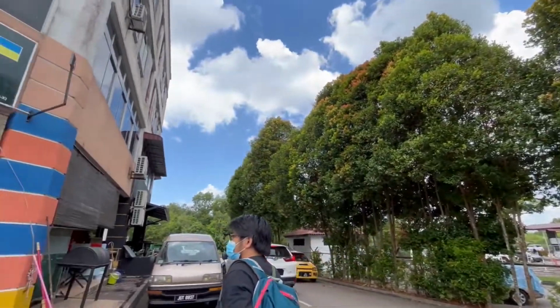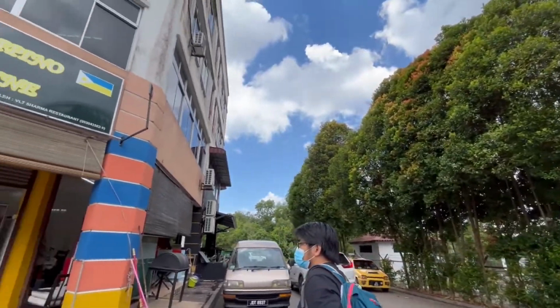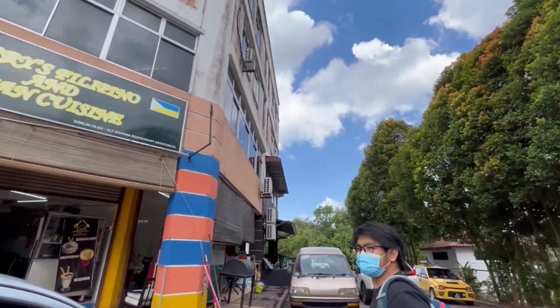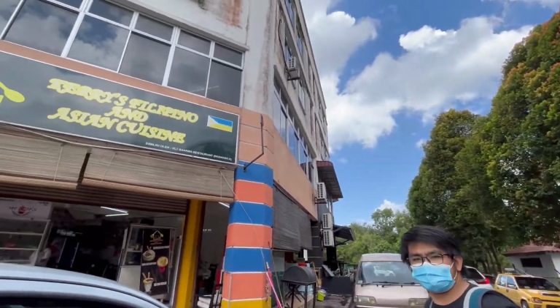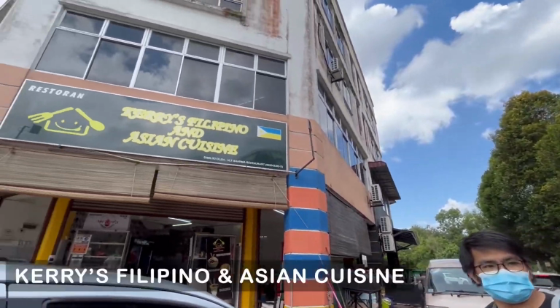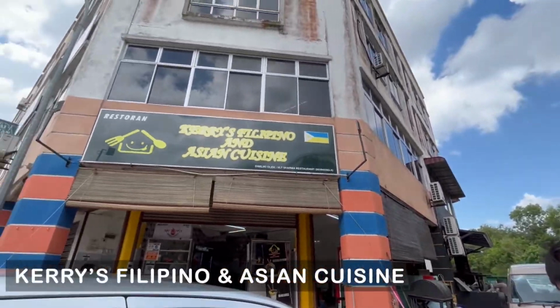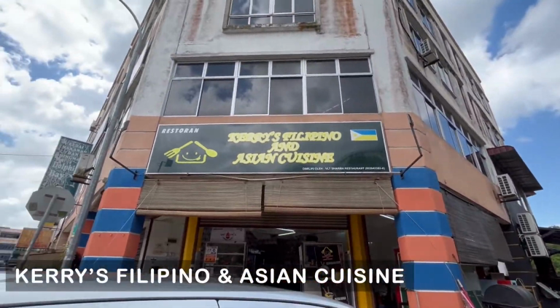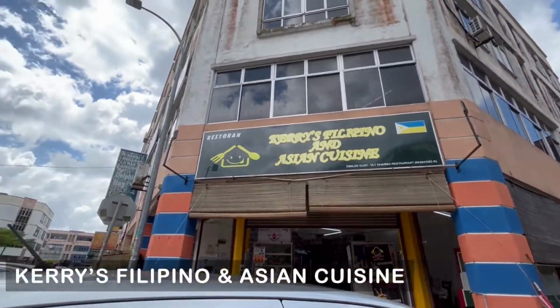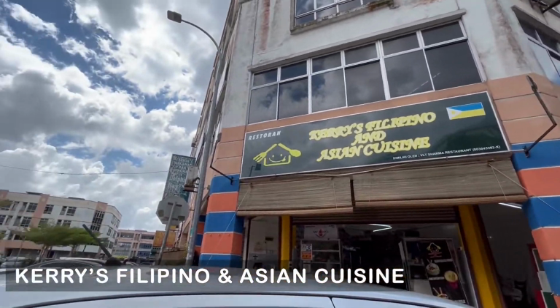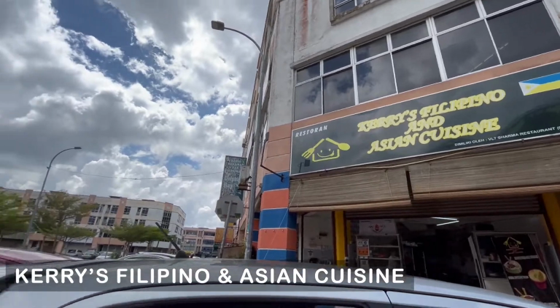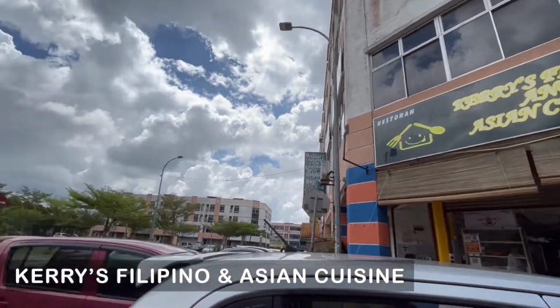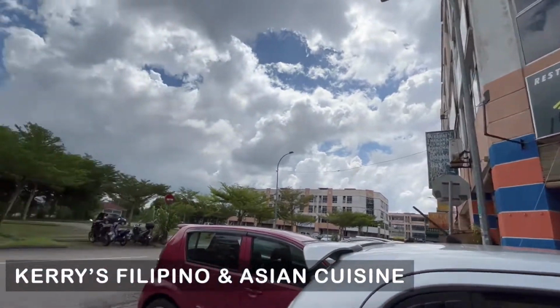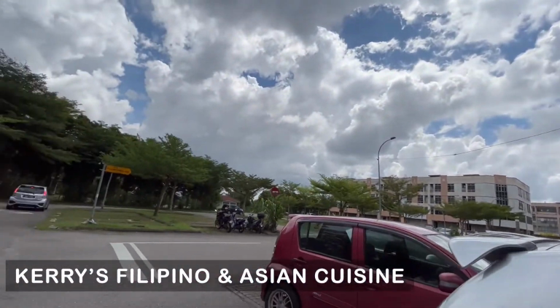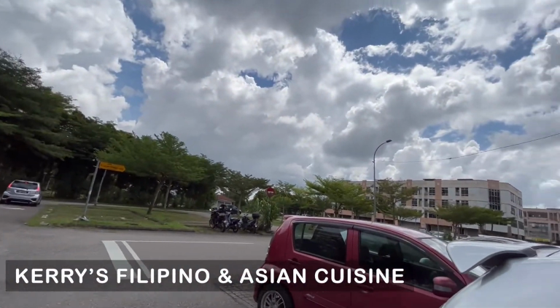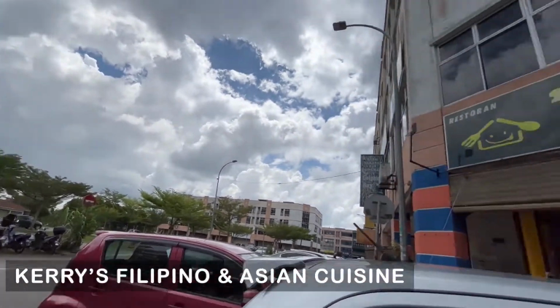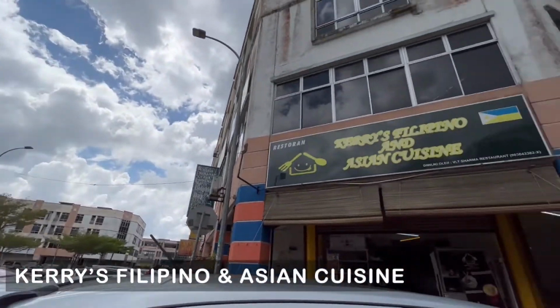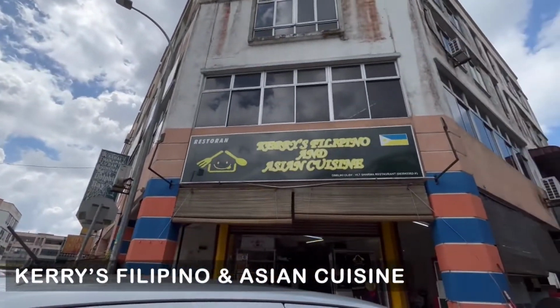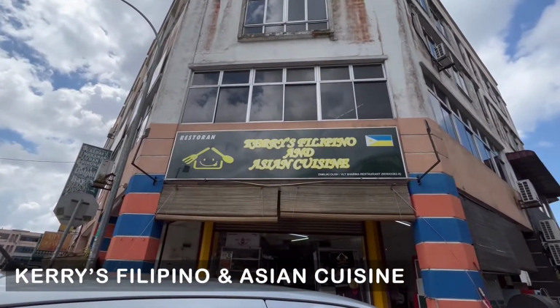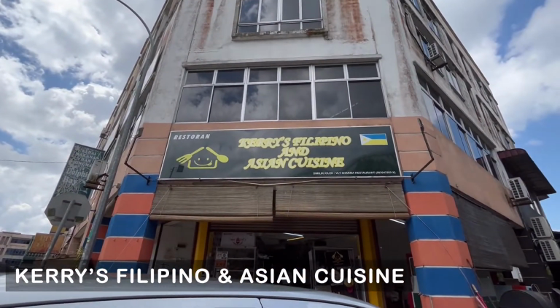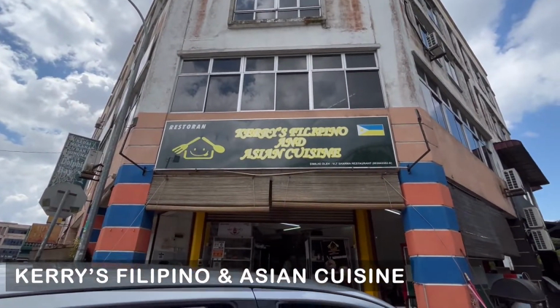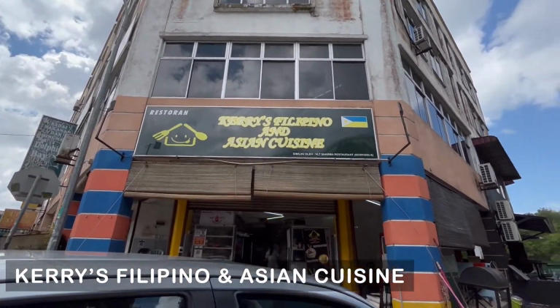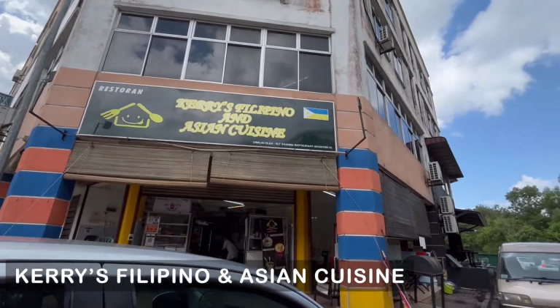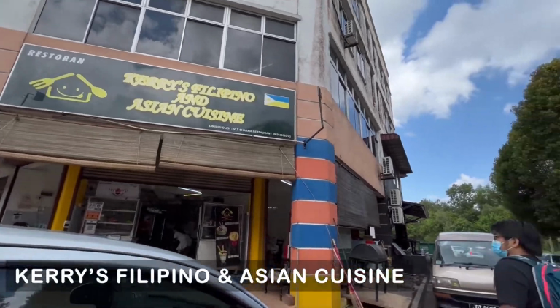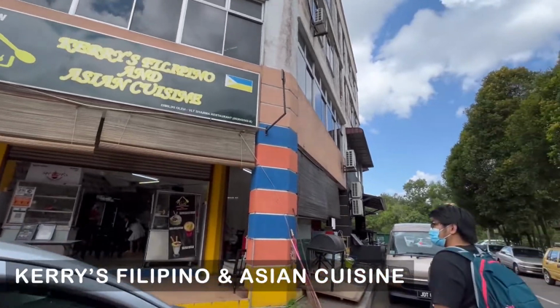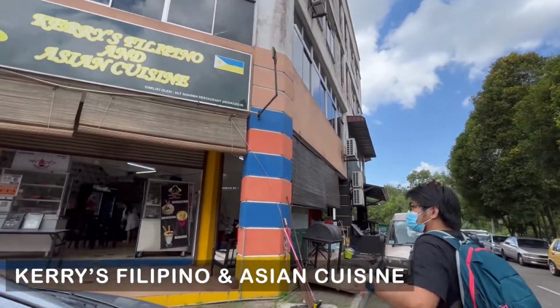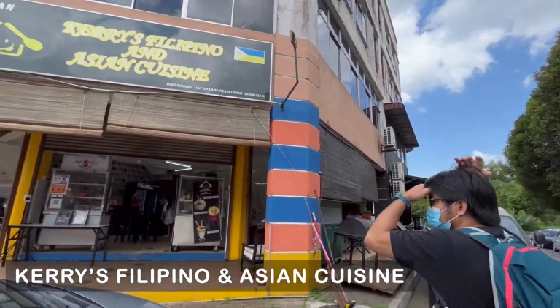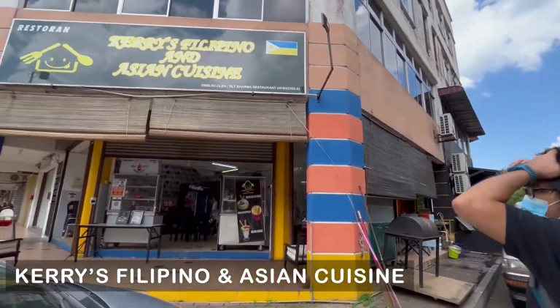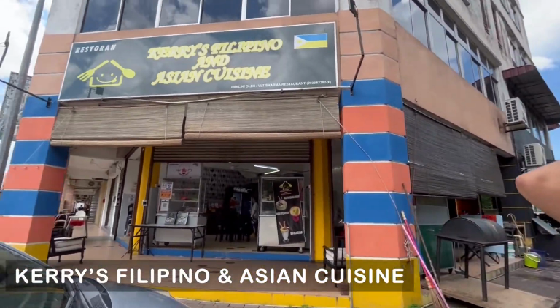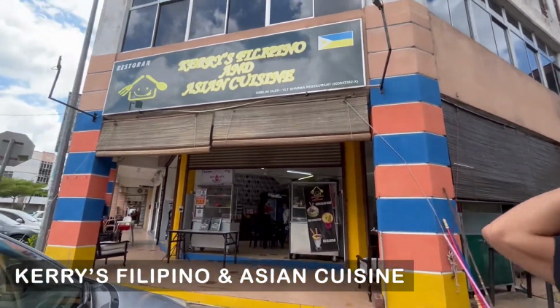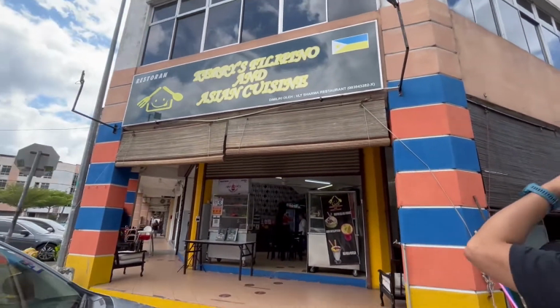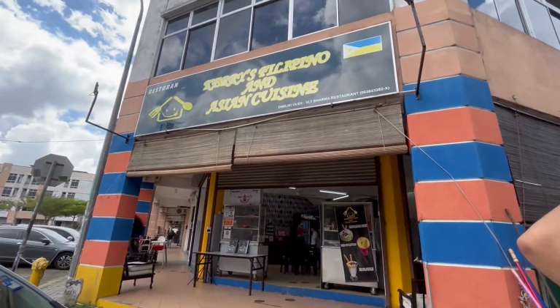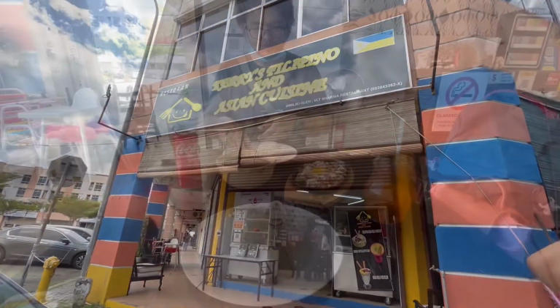For lunch, we went to this Filipino restaurant called Kerry's Filipino and Asian Cuisine because we miss Filipino food, so we're going to try it.